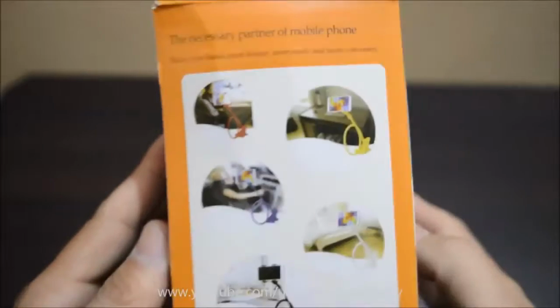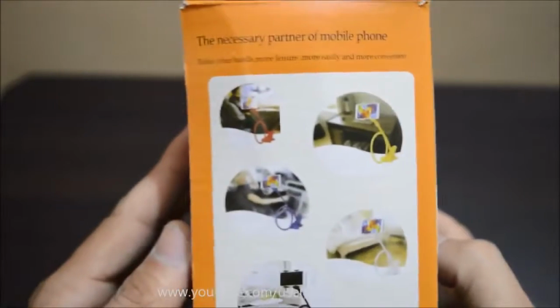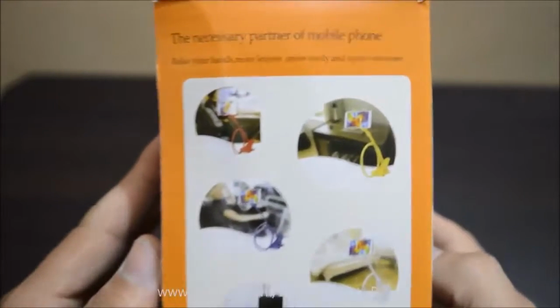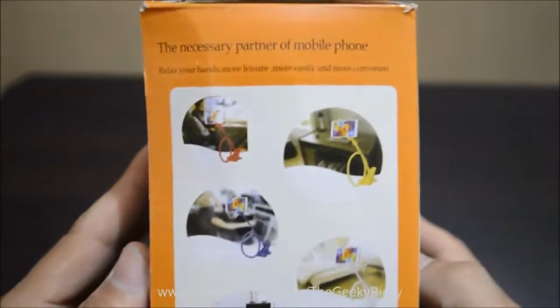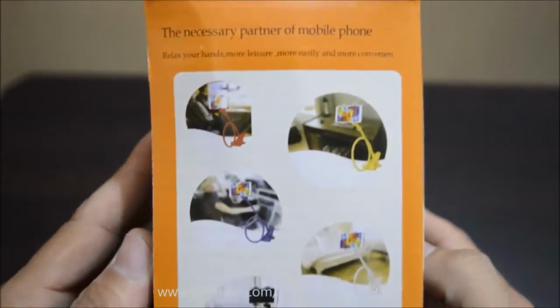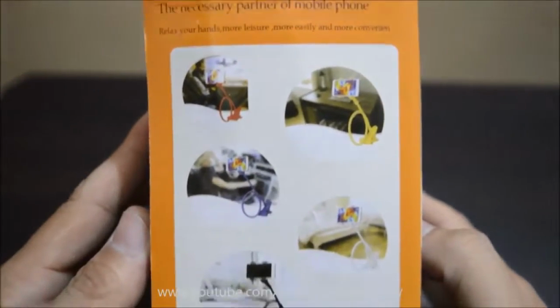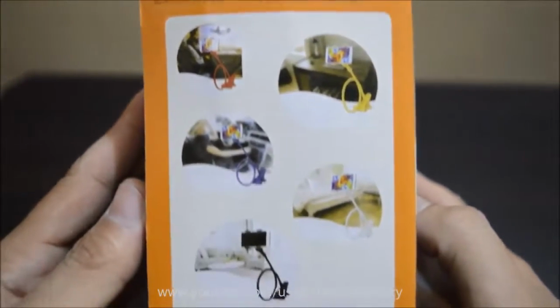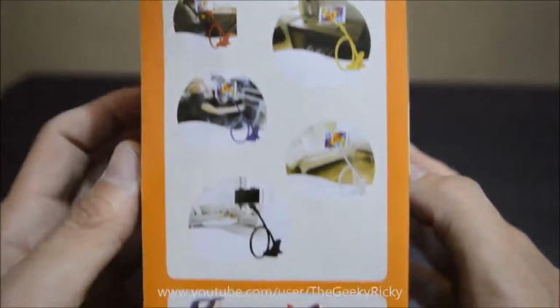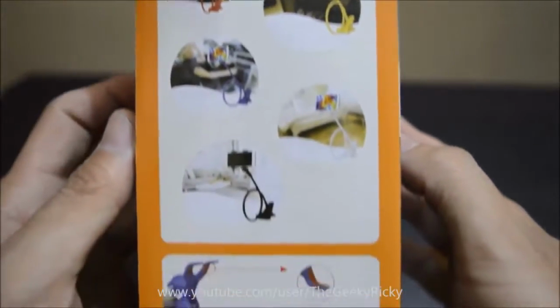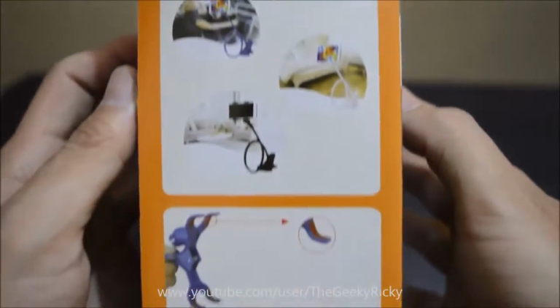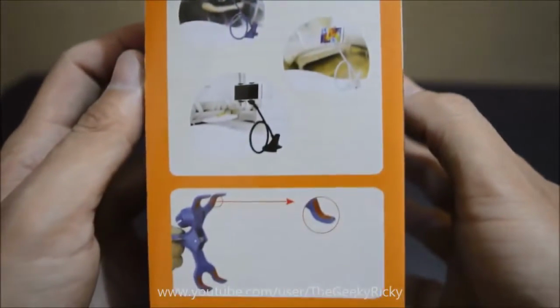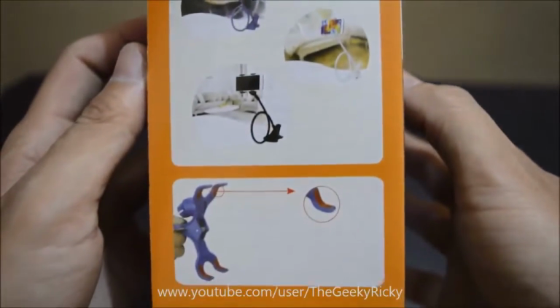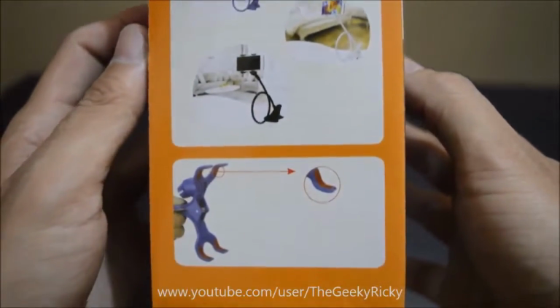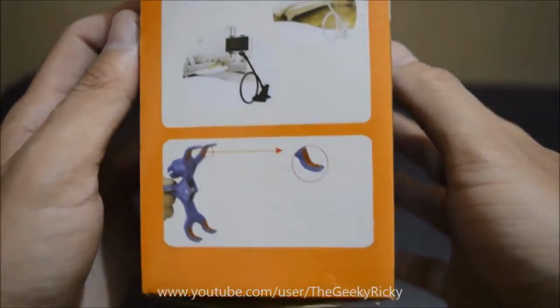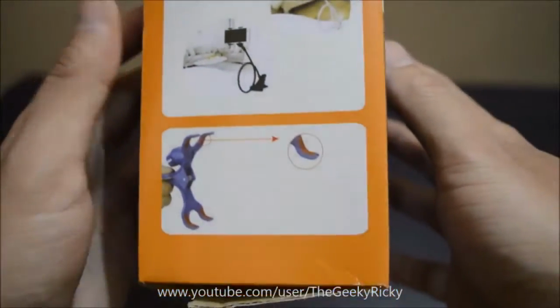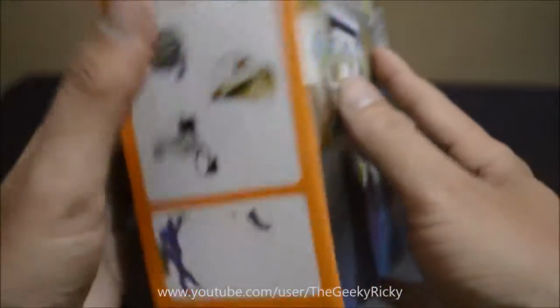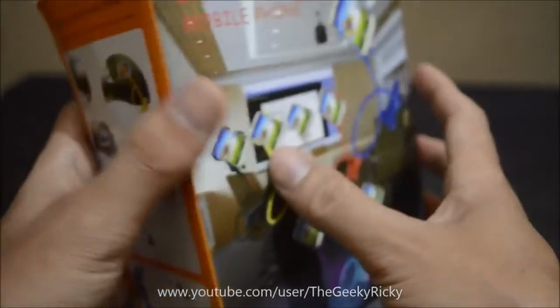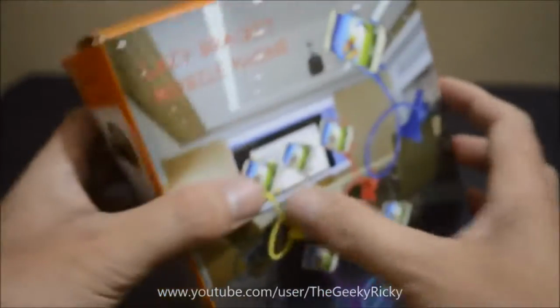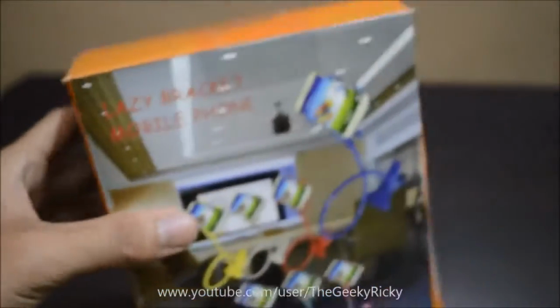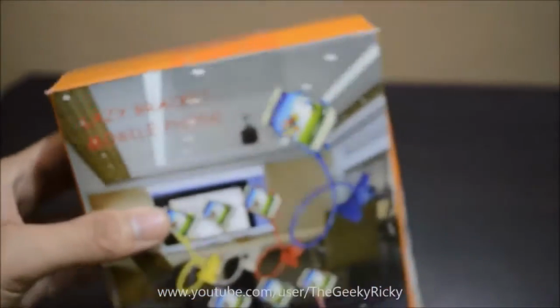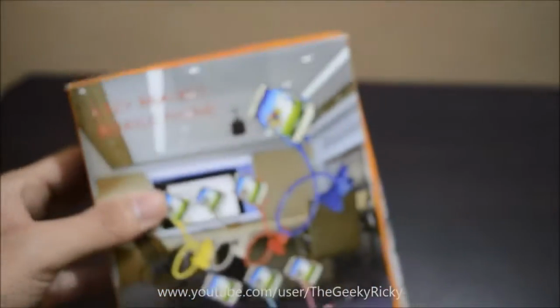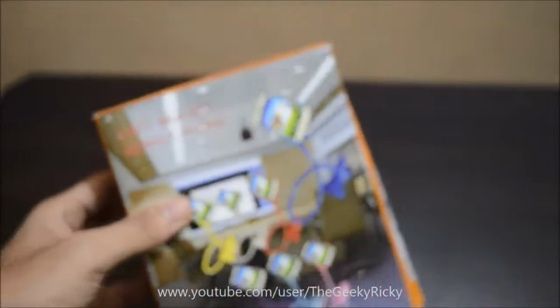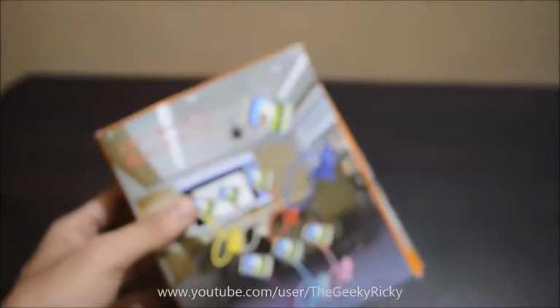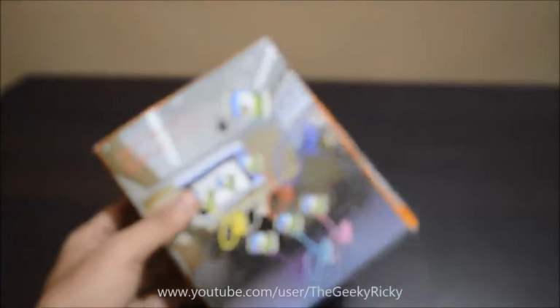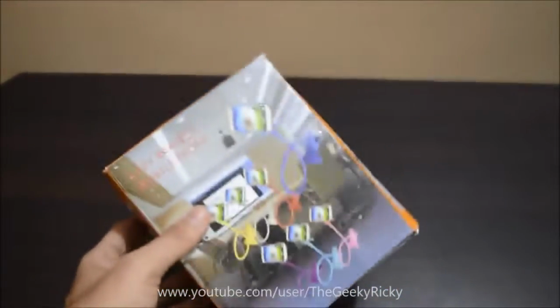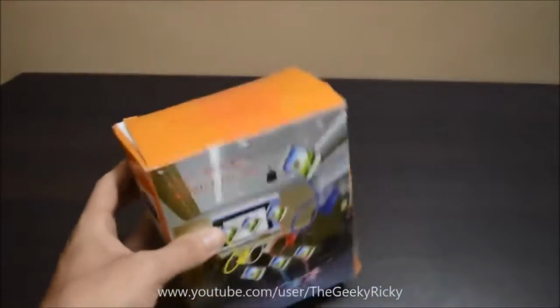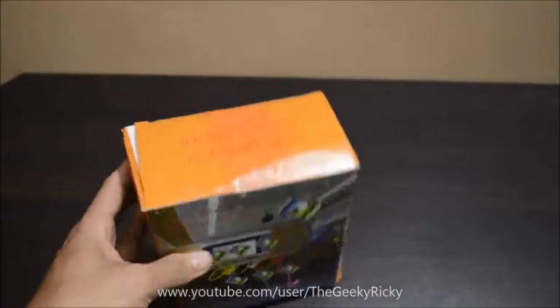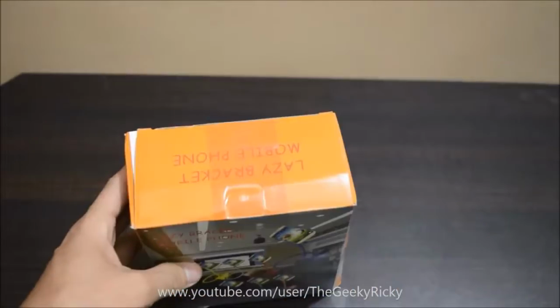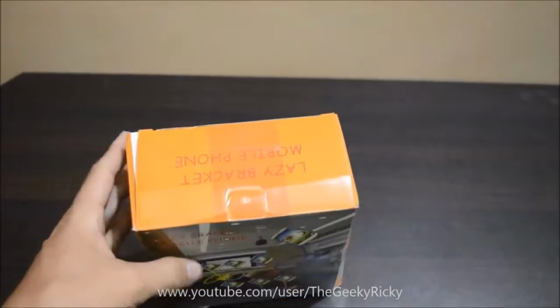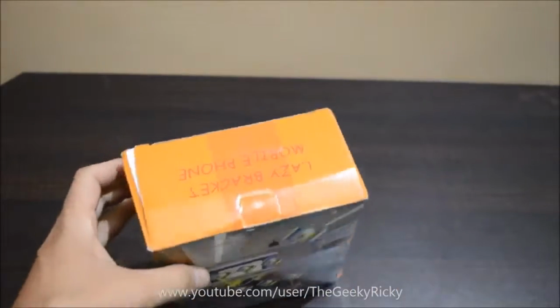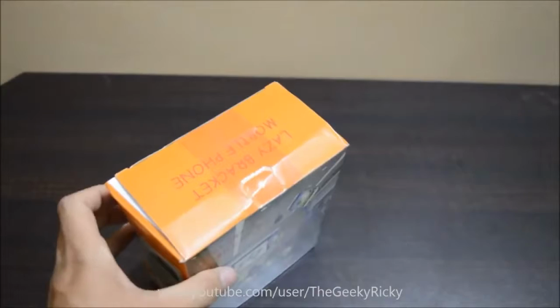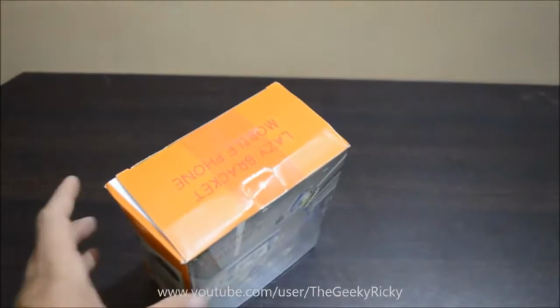There are also instructions on how you can attach the clamp with the arm. Without further ado, let us do the unboxing and see what comes inside the box.